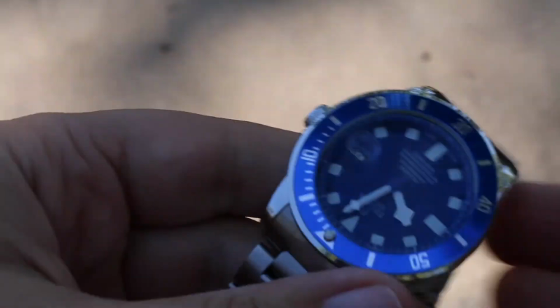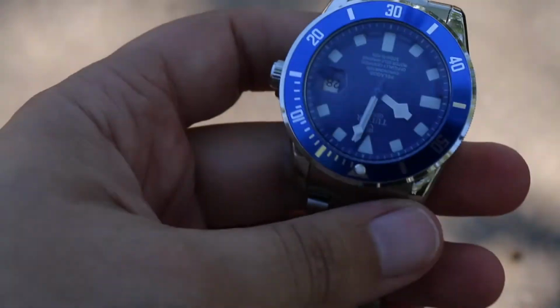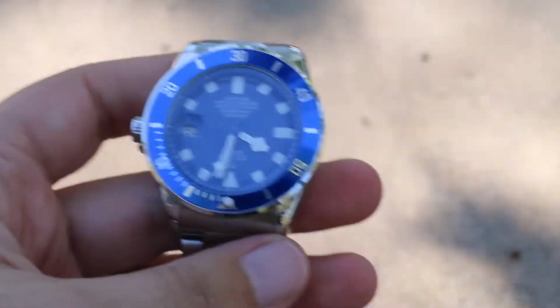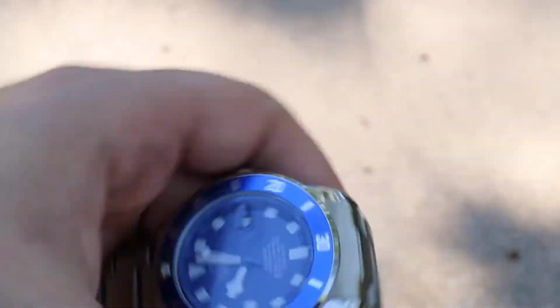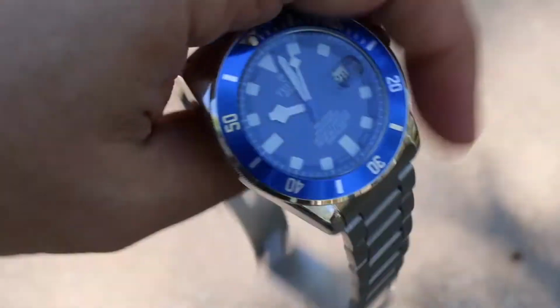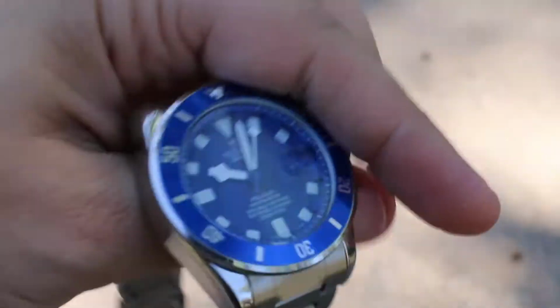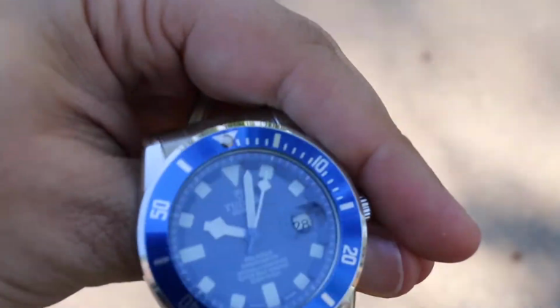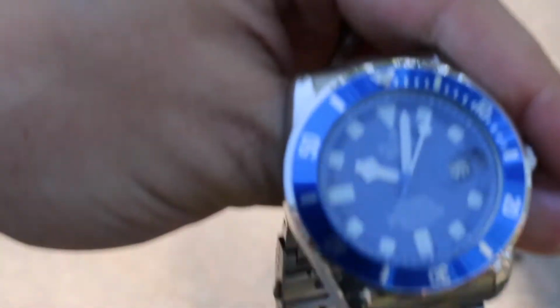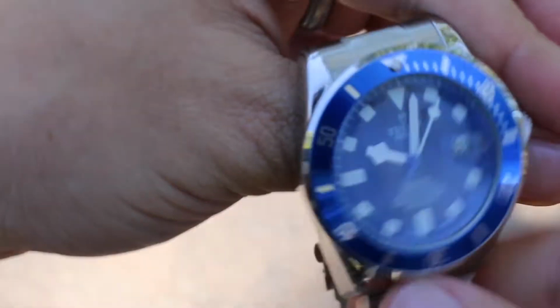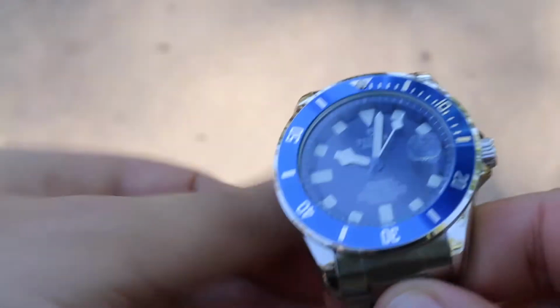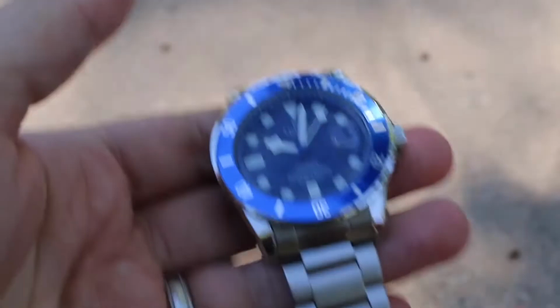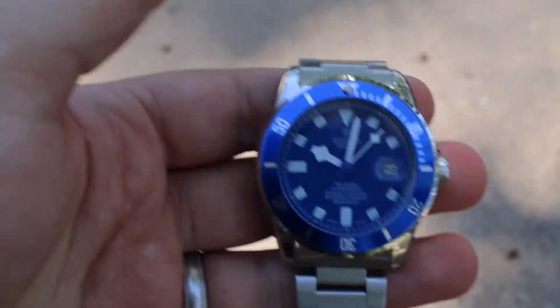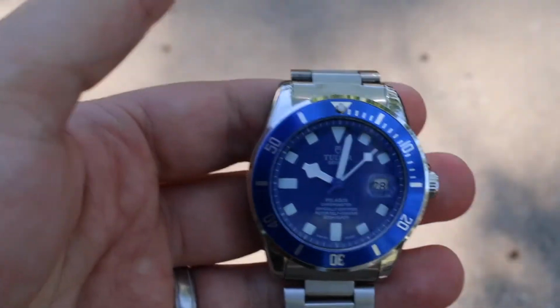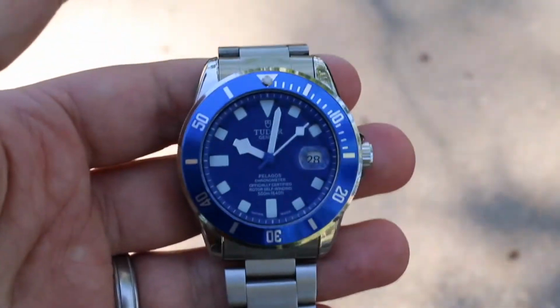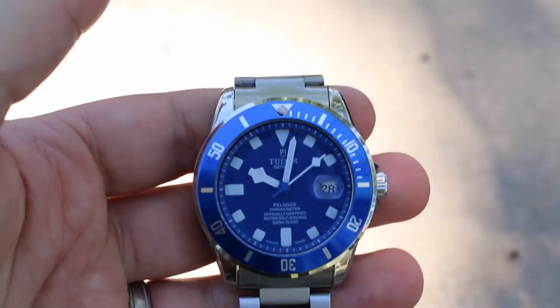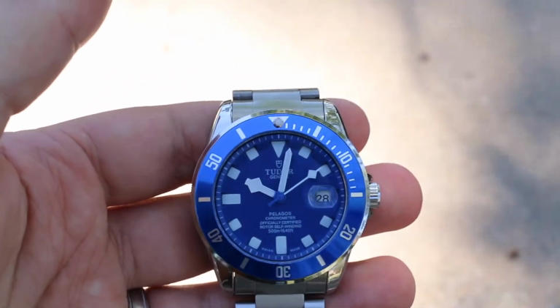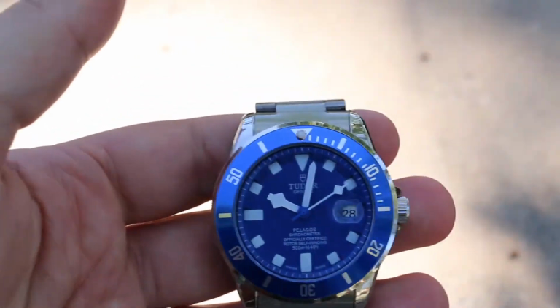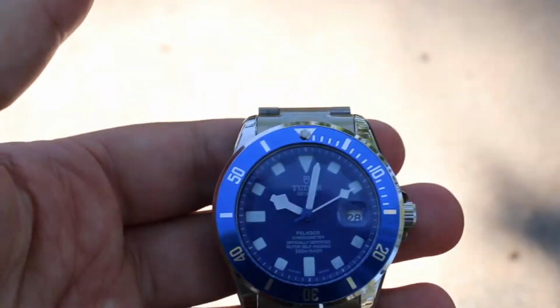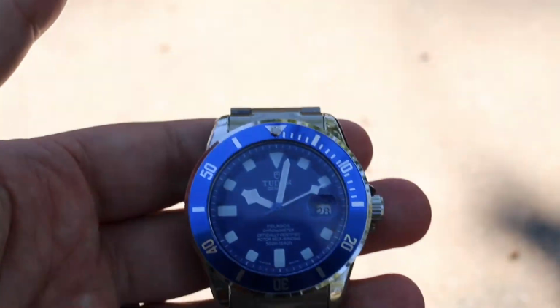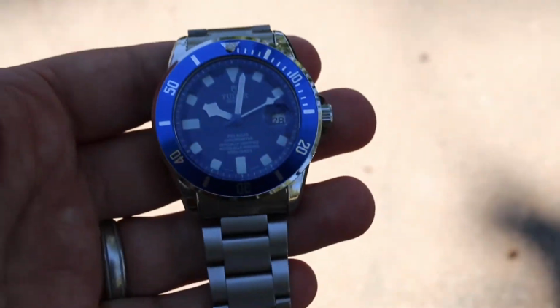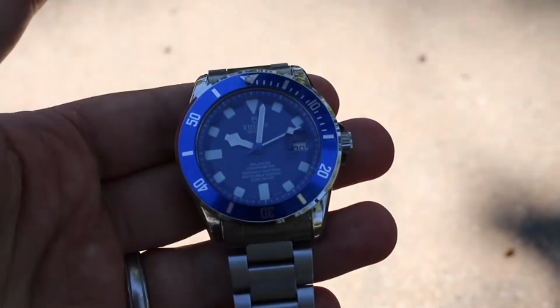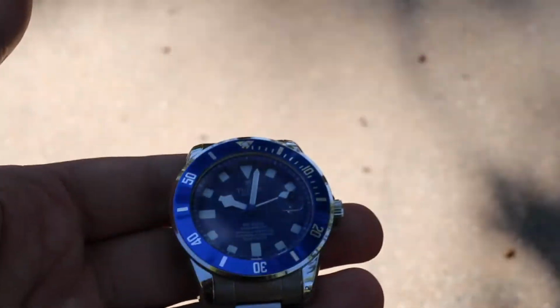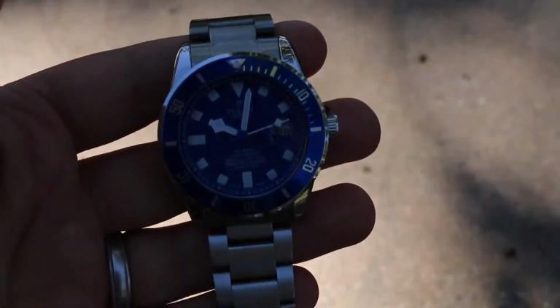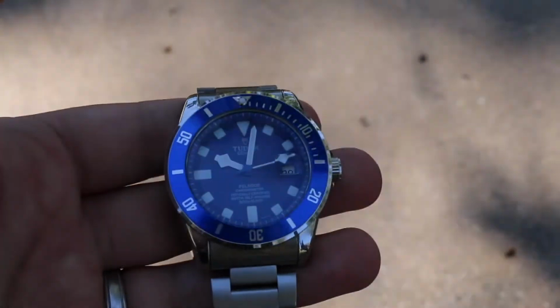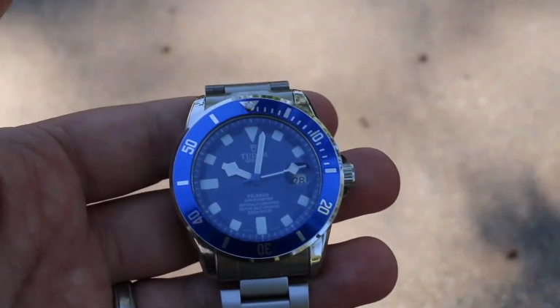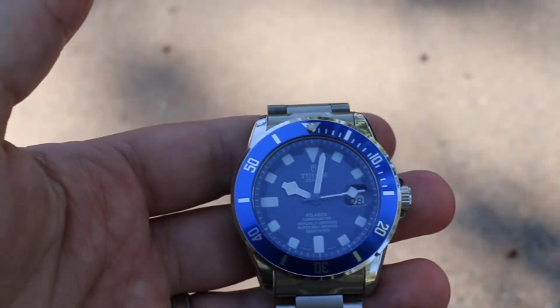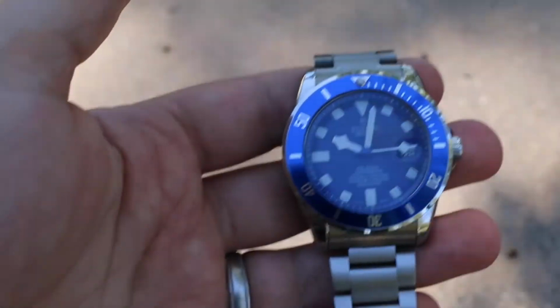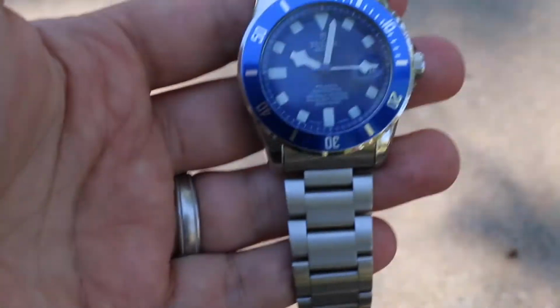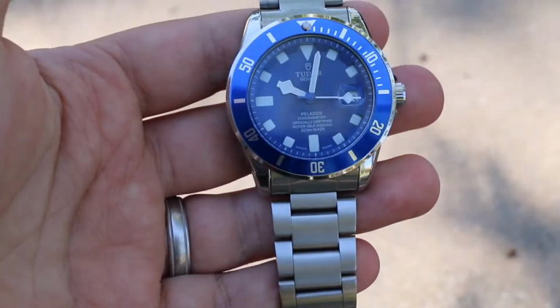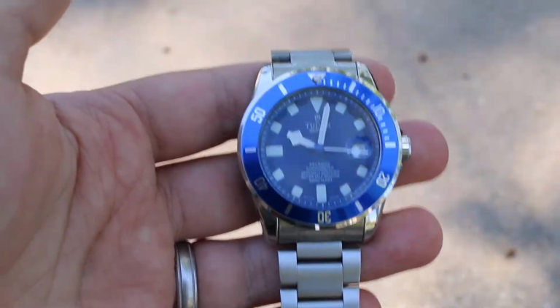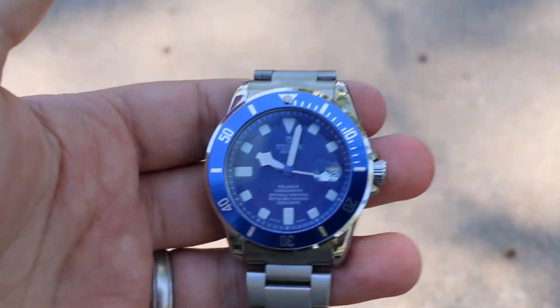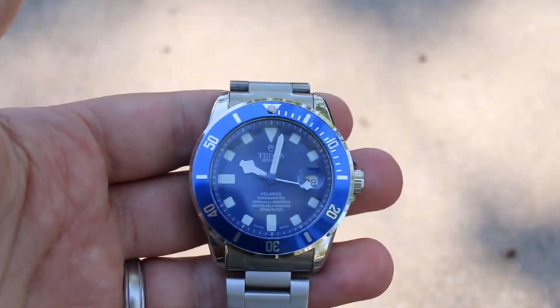So yeah, I wanted to show you guys this because I will never be wearing it. I did get my money back via PayPal, not eBay — I went through PayPal, told them I received a fake, and they gave me my money back in about a couple of weeks.